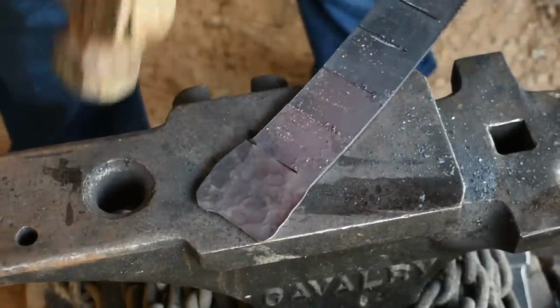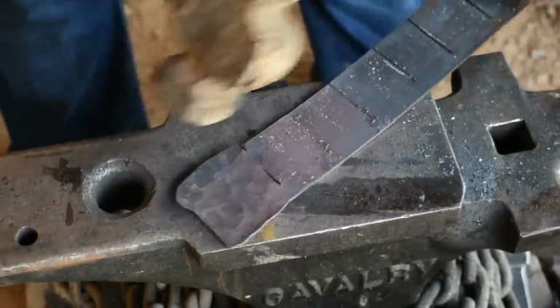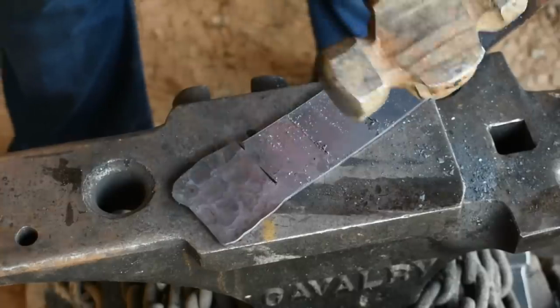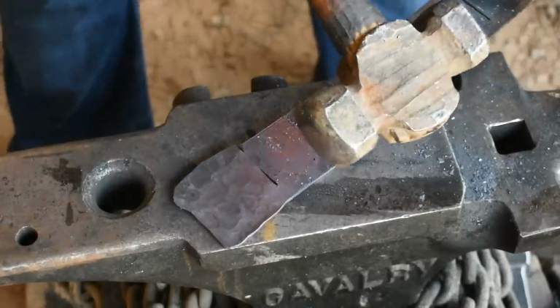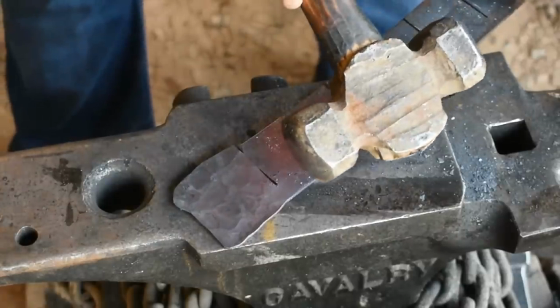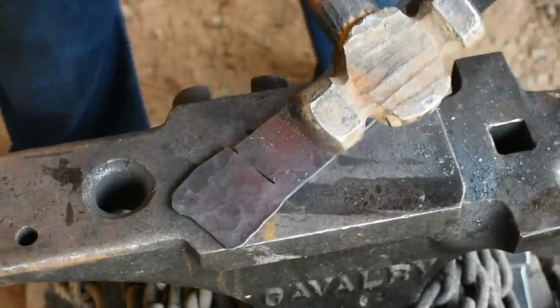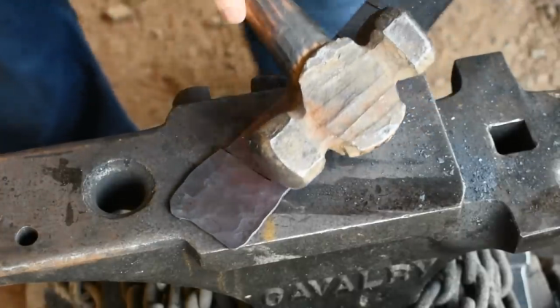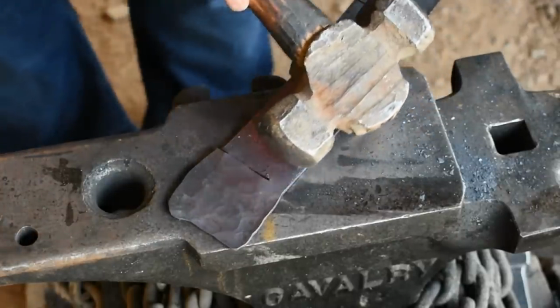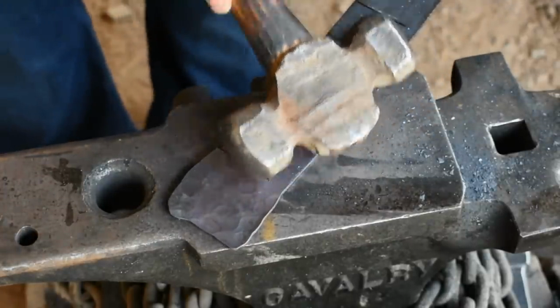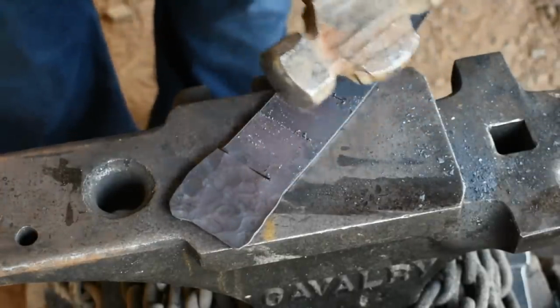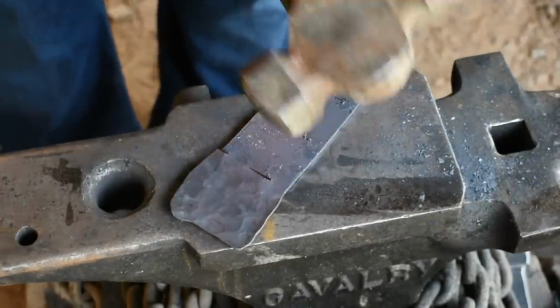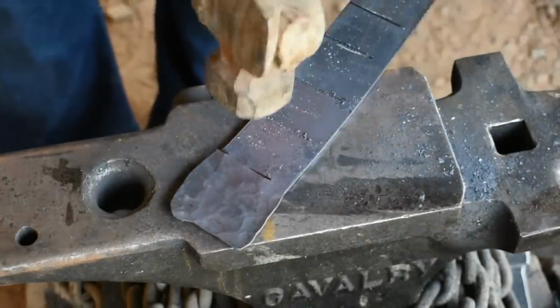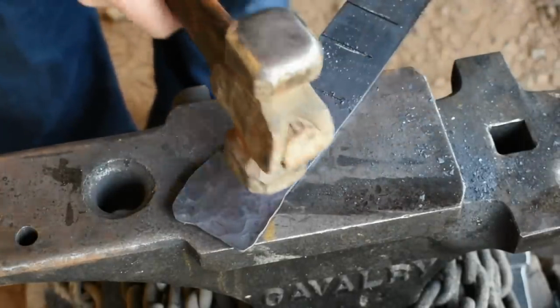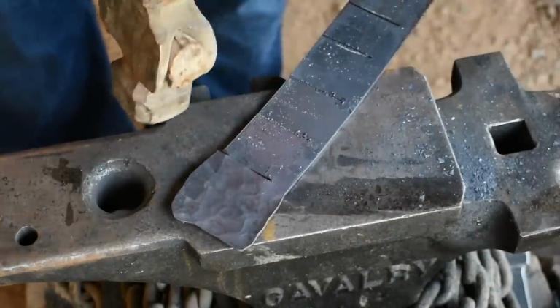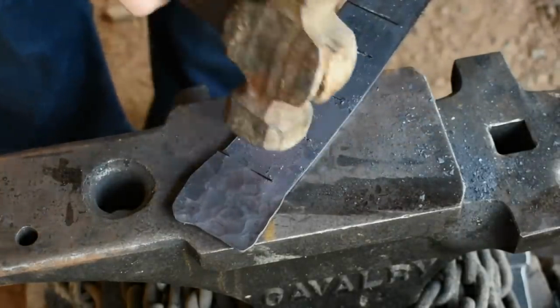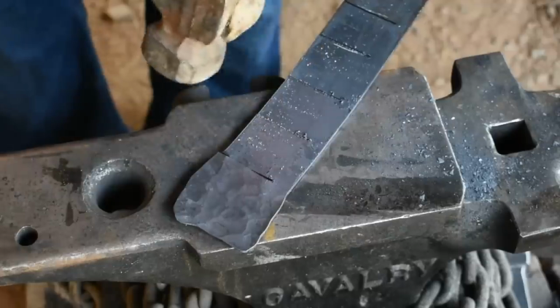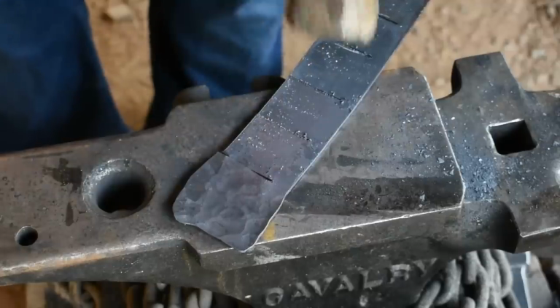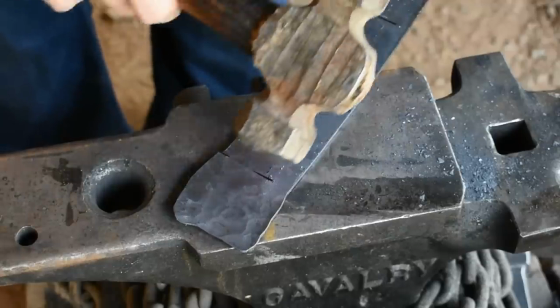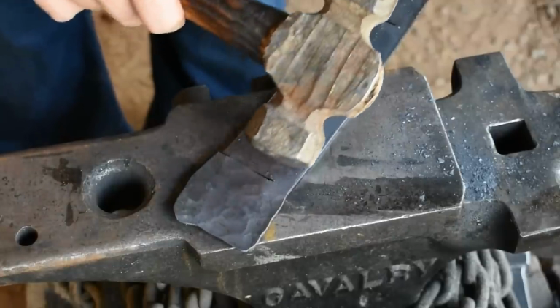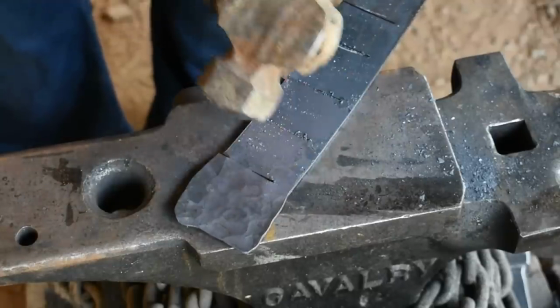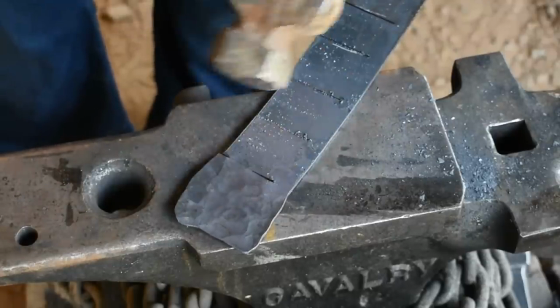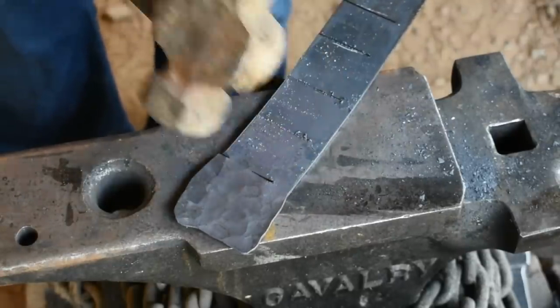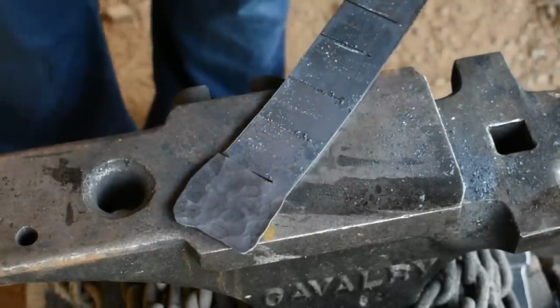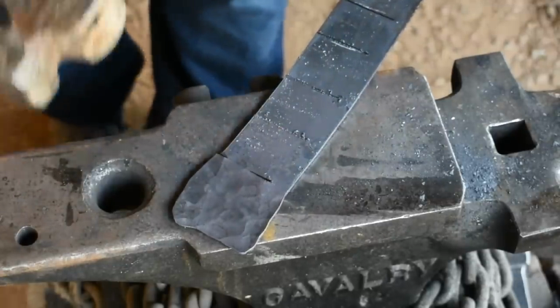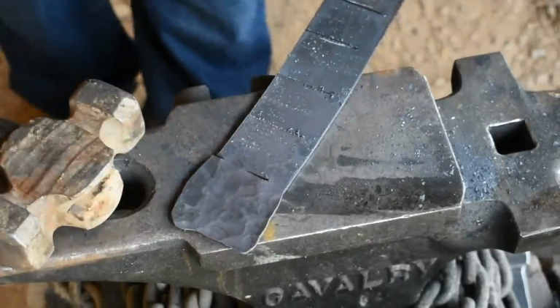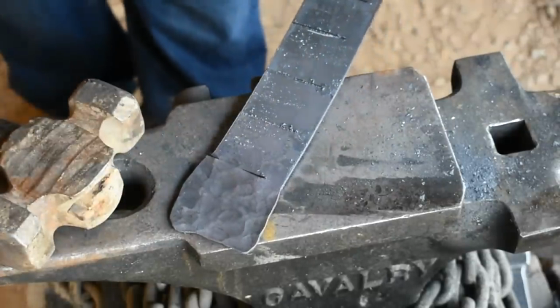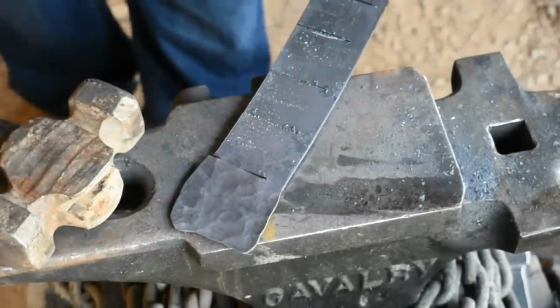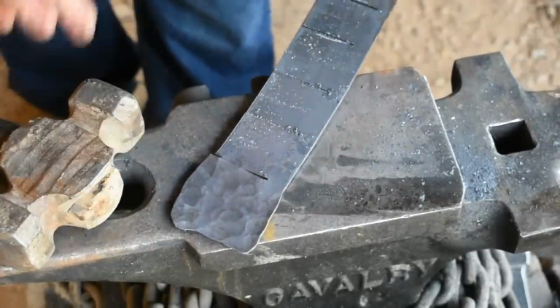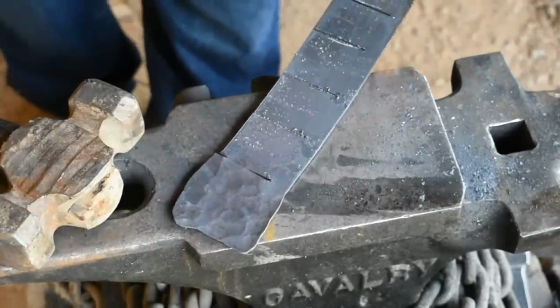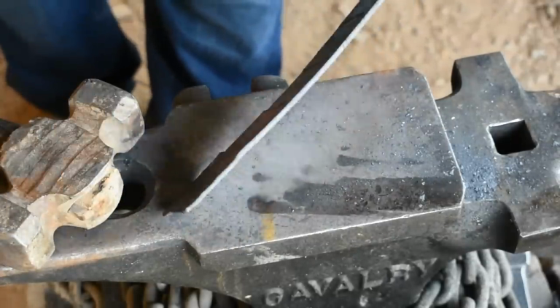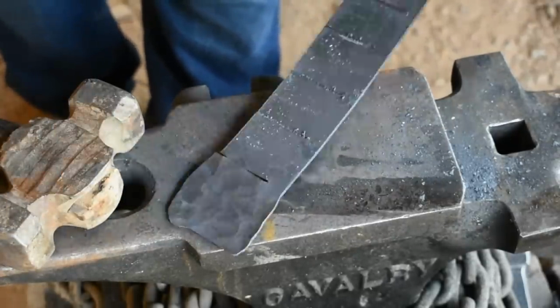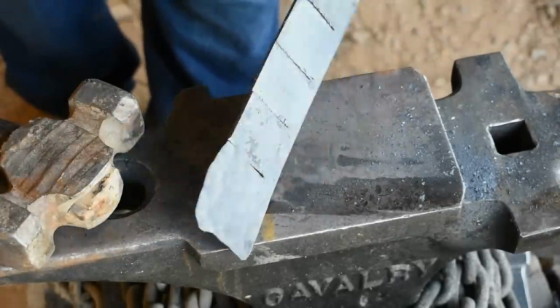Just be mindful of the junction point right here between these petals because we don't want to hammer that too thin — that's going to be where all the stress is when we start bending these petals around. That petal right there doesn't look bad.